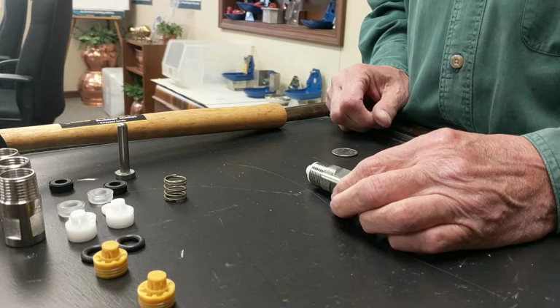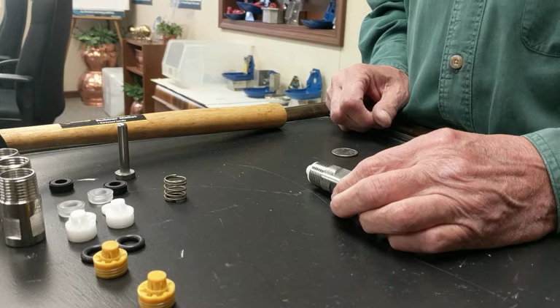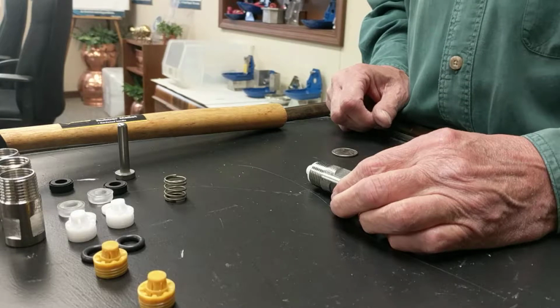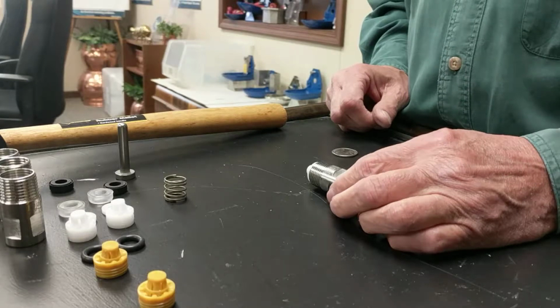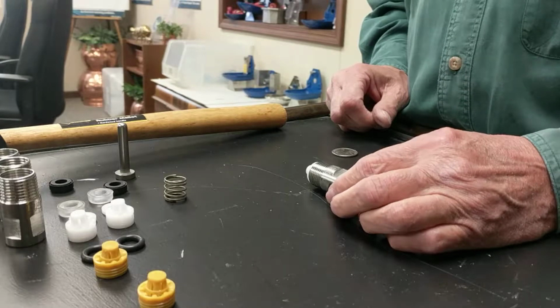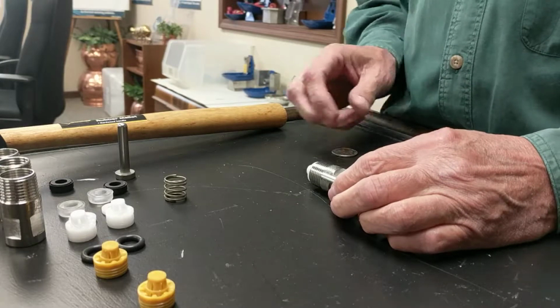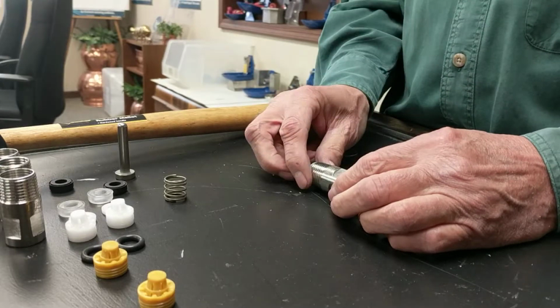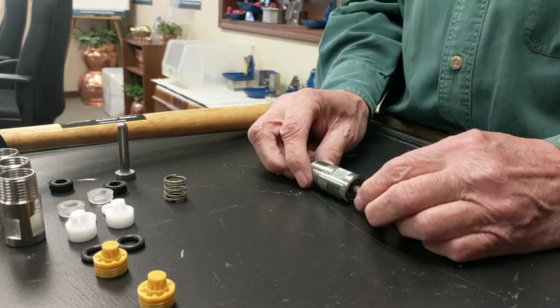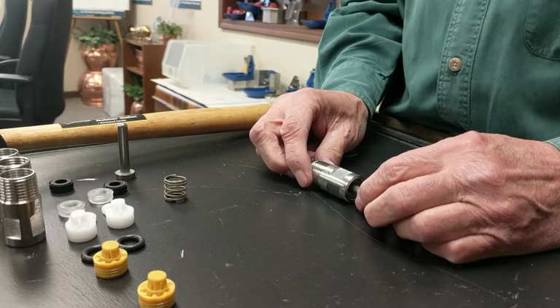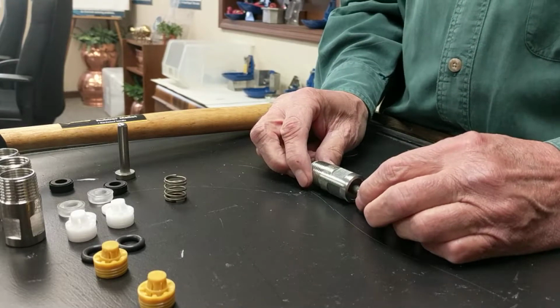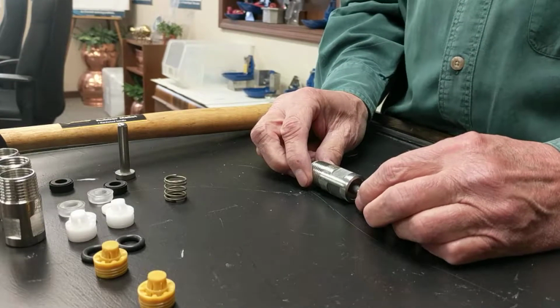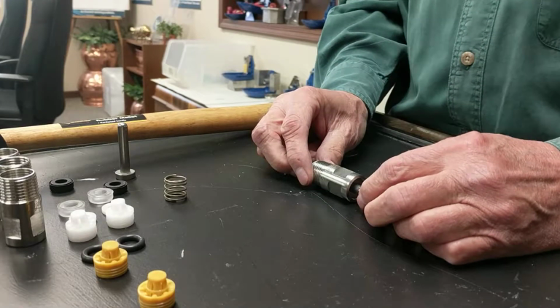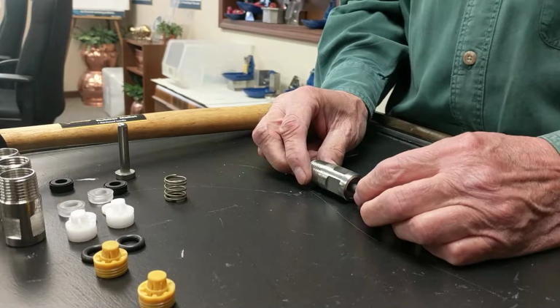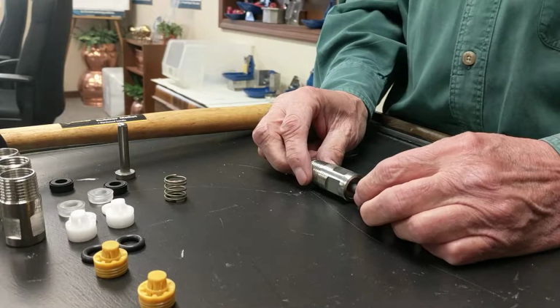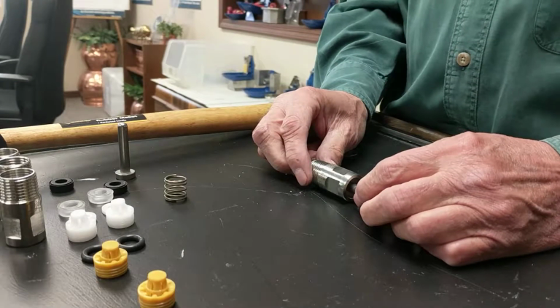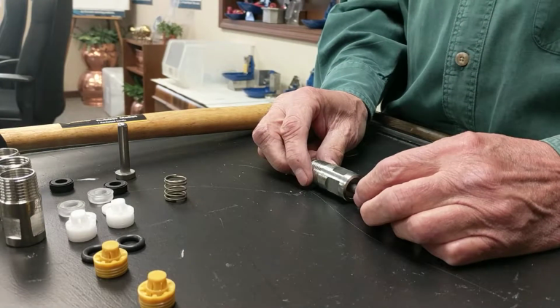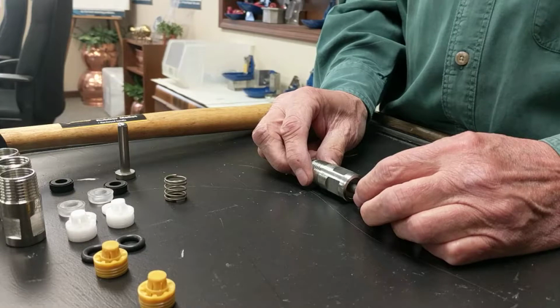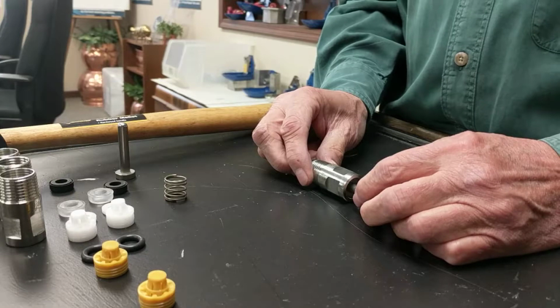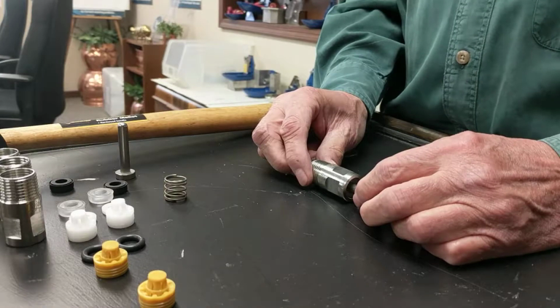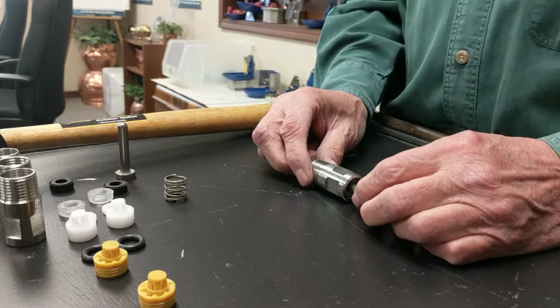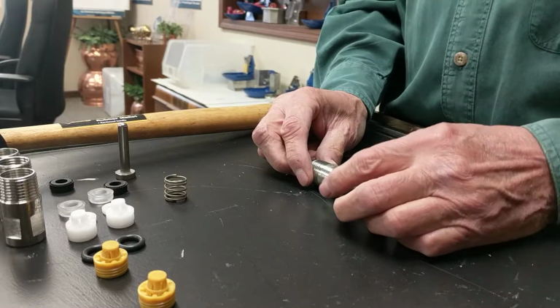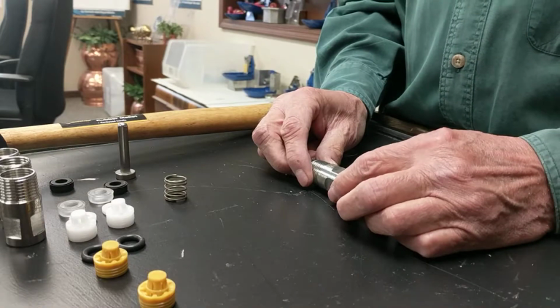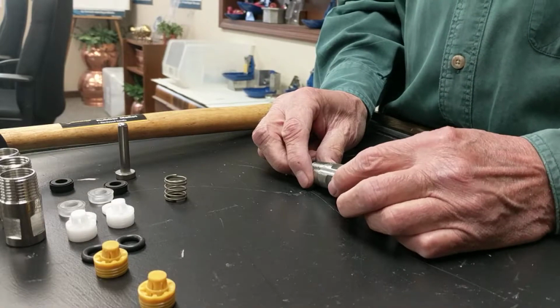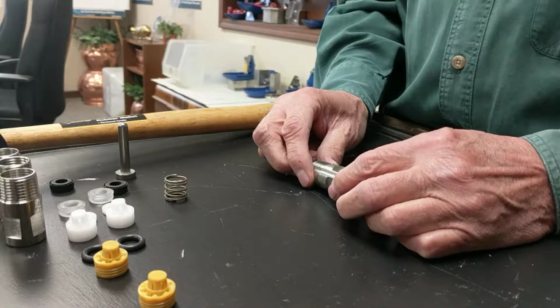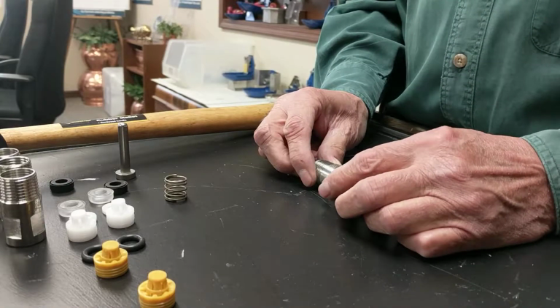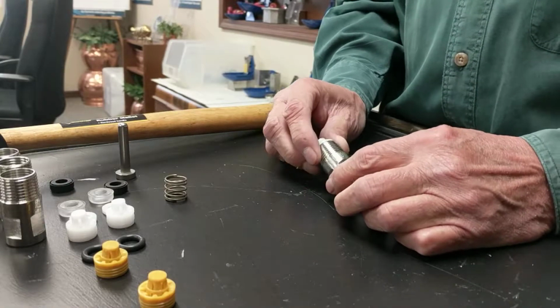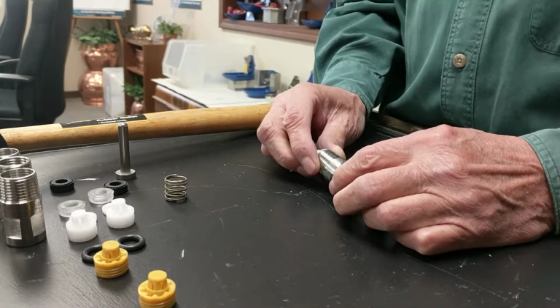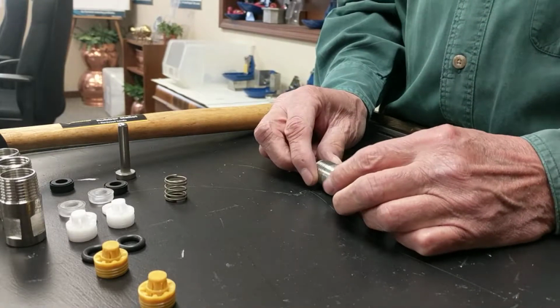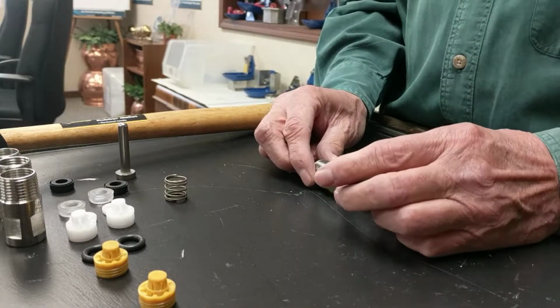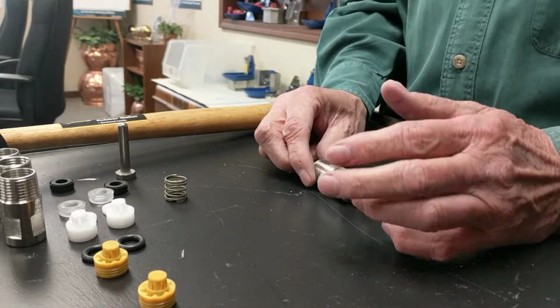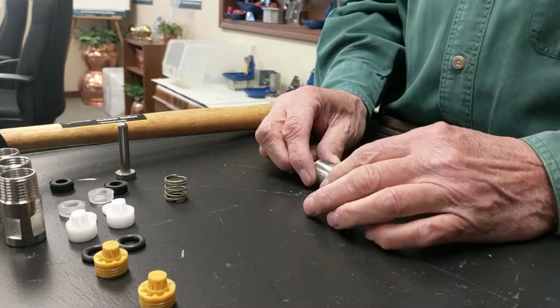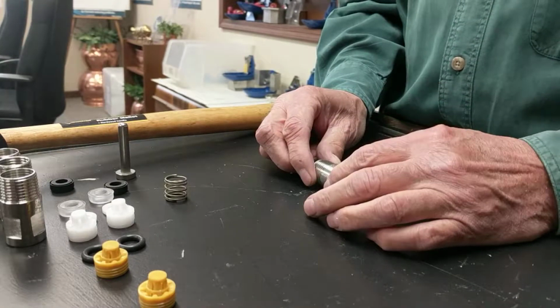Hello, my name is Pat Beck from Trojan Specialty Products. Today we're going to show you an update that you can do to your nipples. I want to show you how to take it apart and put it back together.